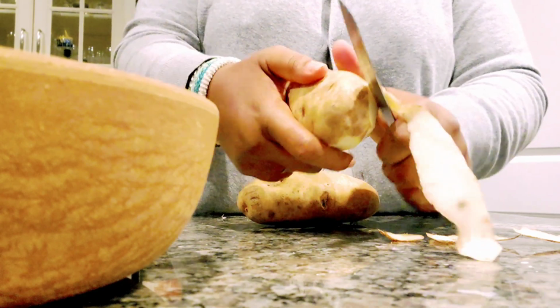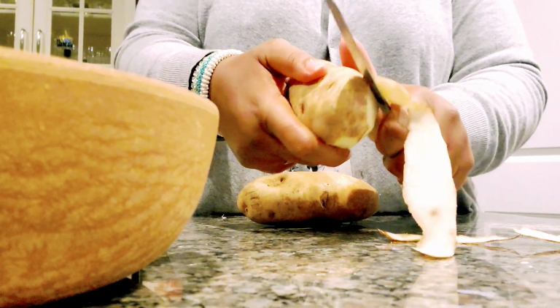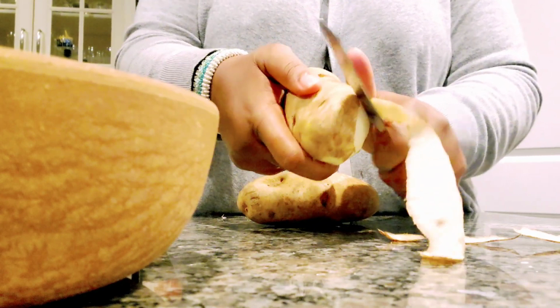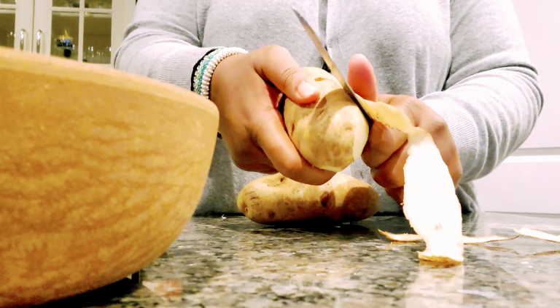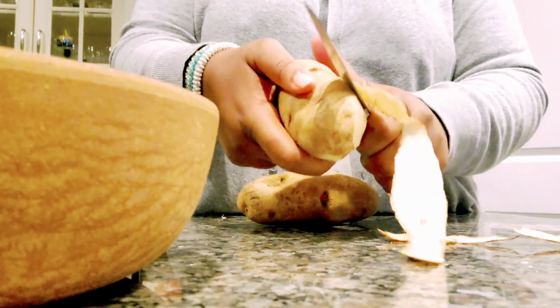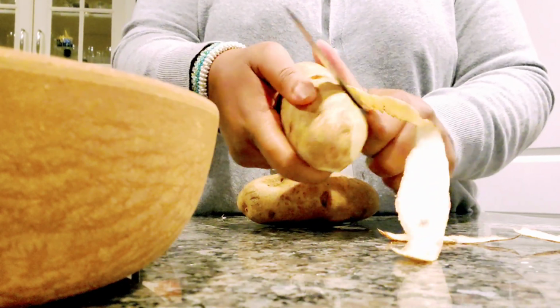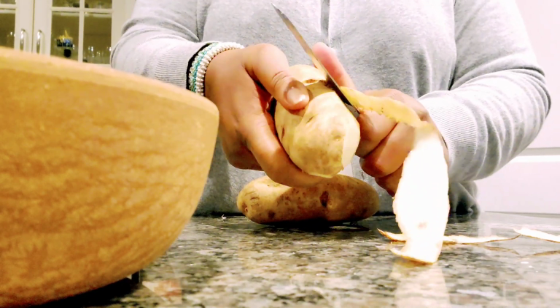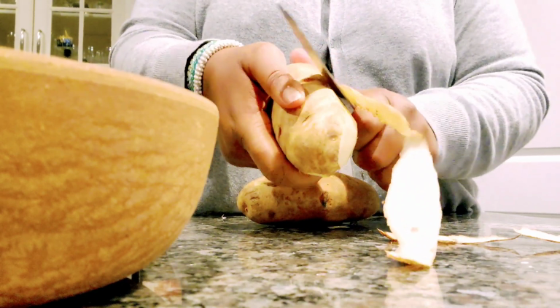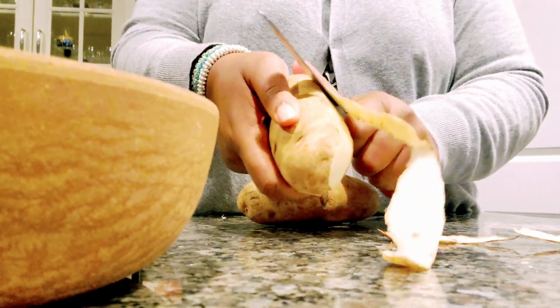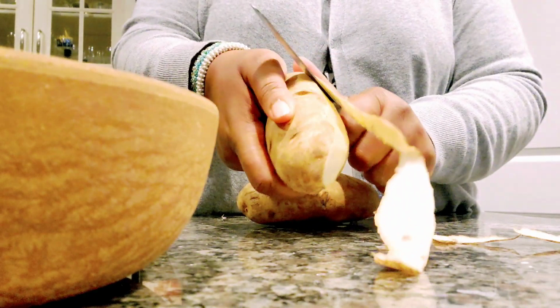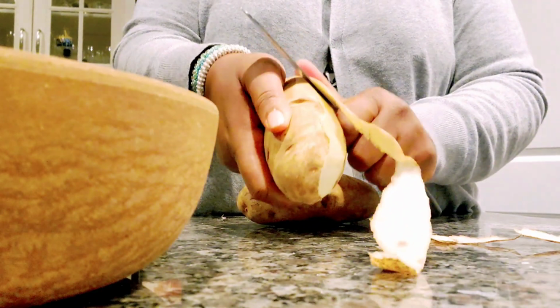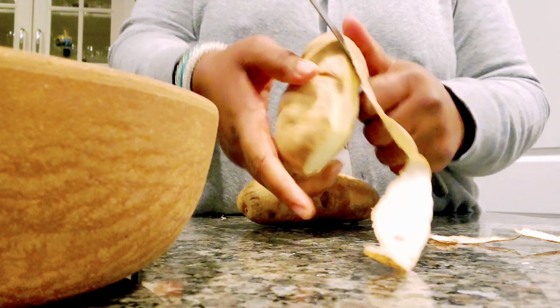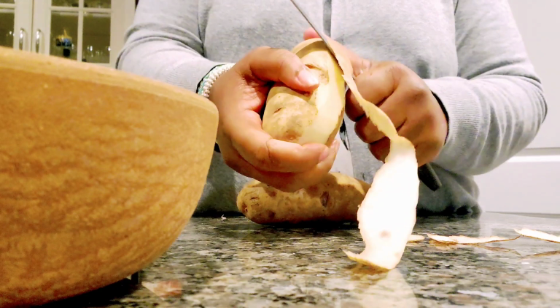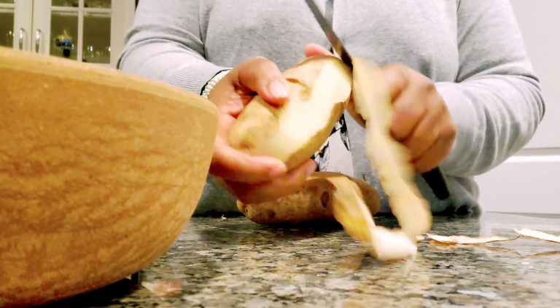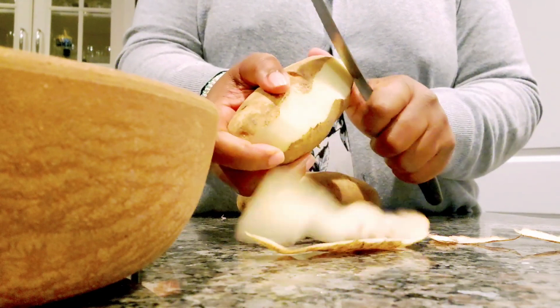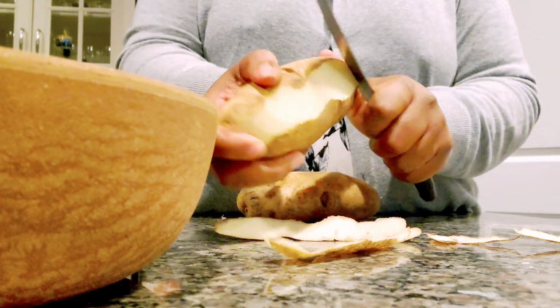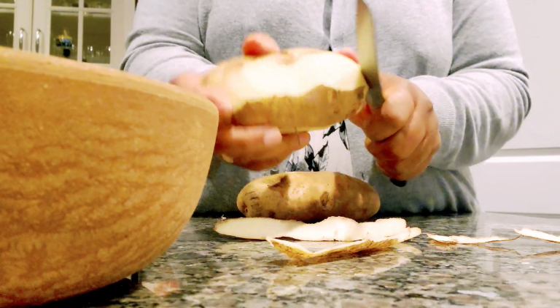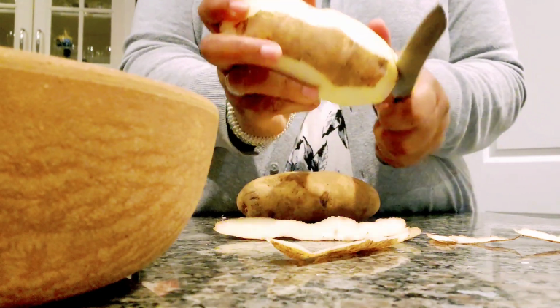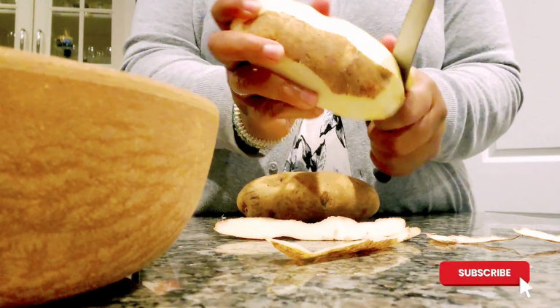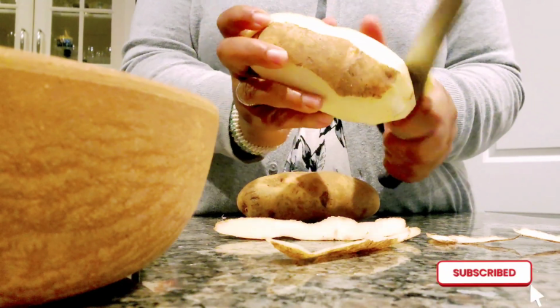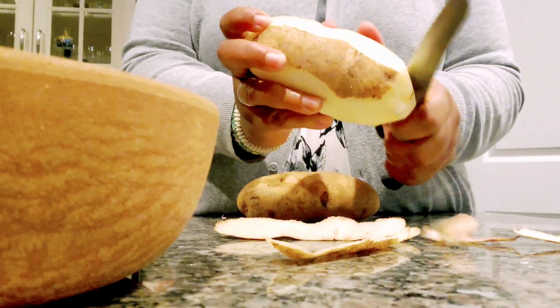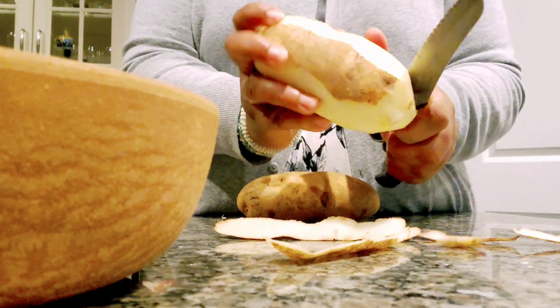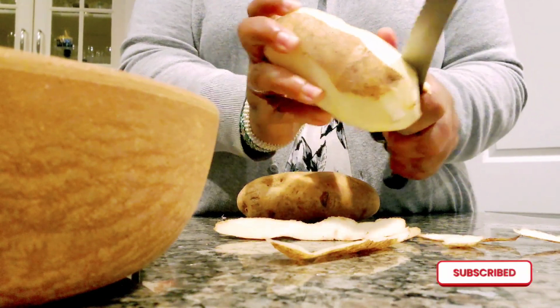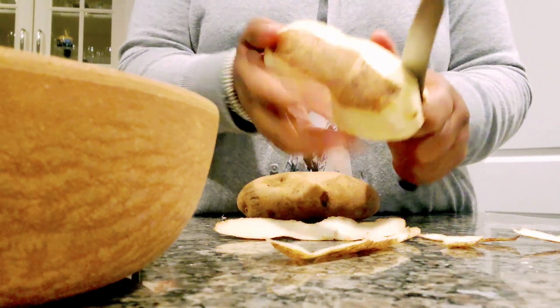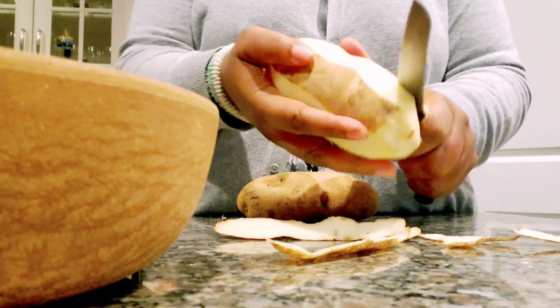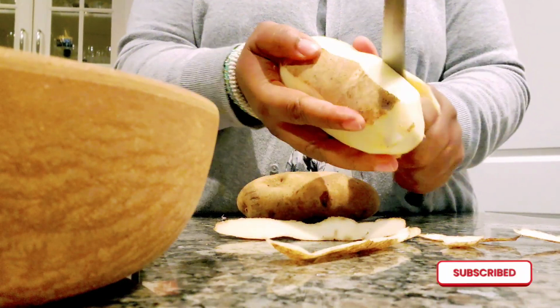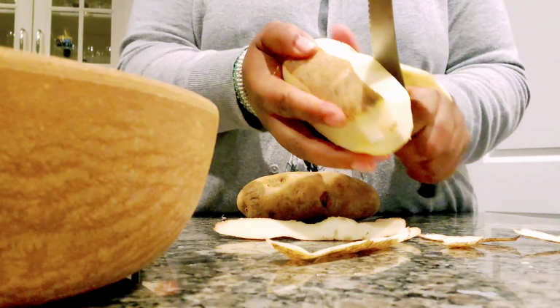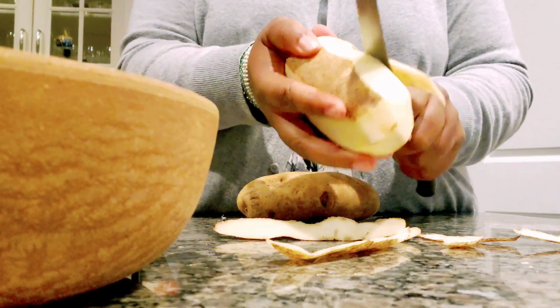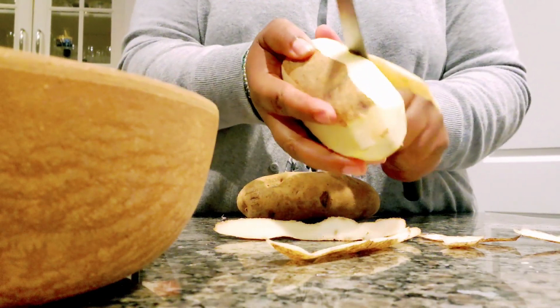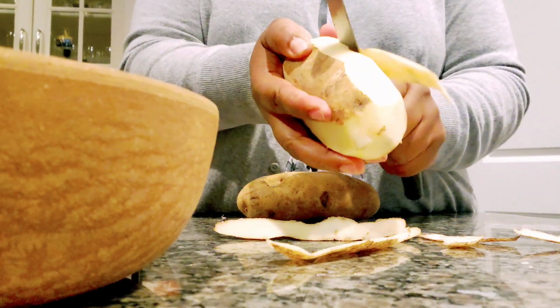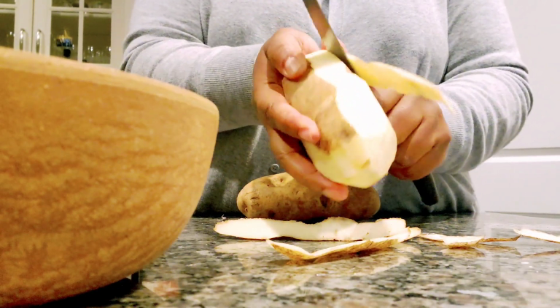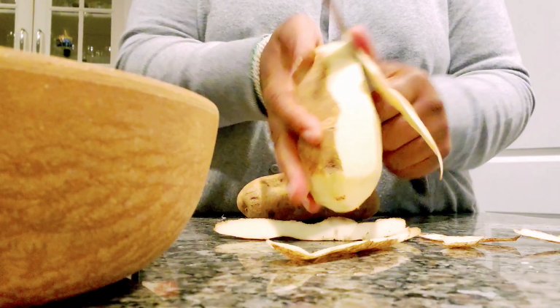But before I do, I need you to thumbs it up, consider subscribing — we'd love to have you — and we want to meet you in the comments.